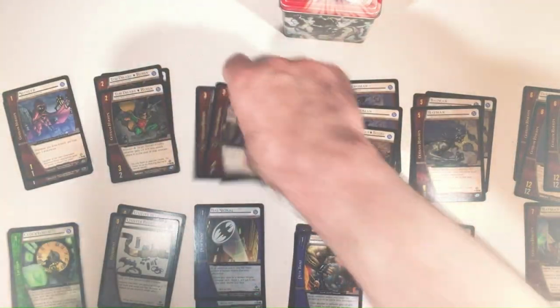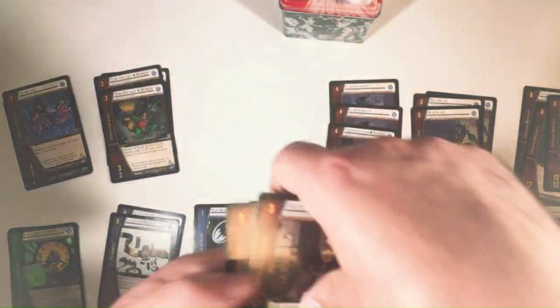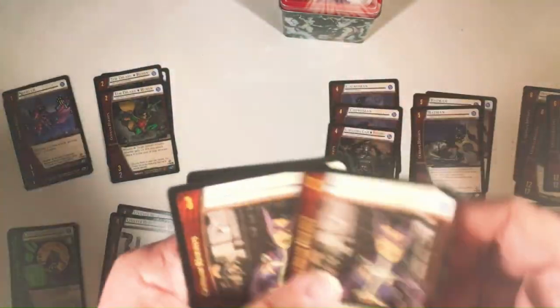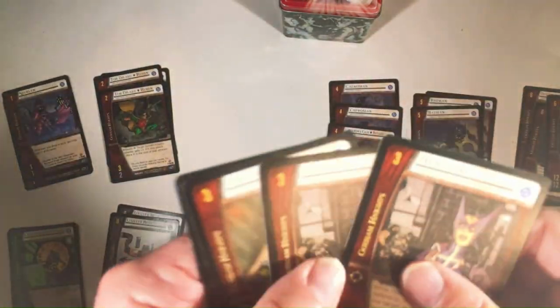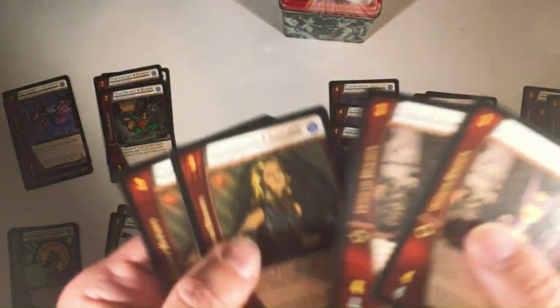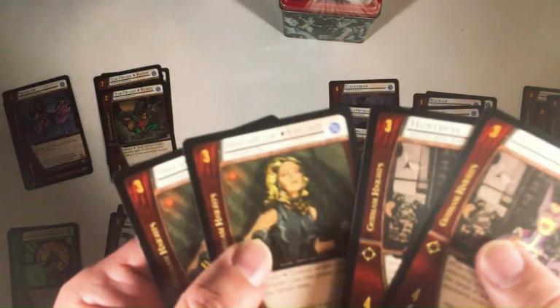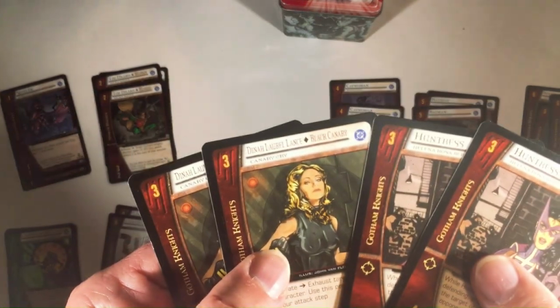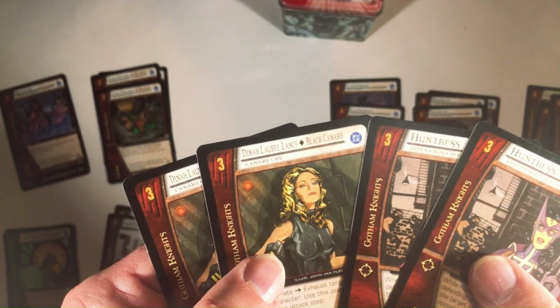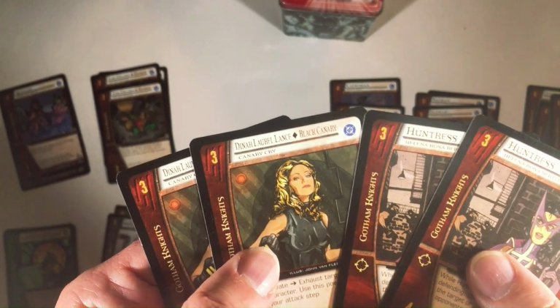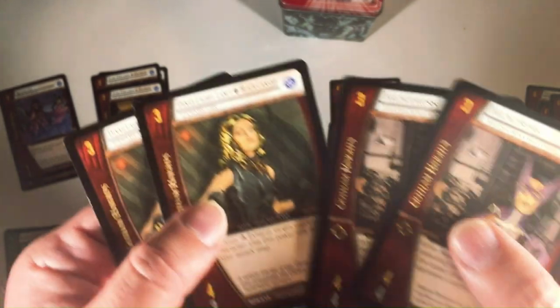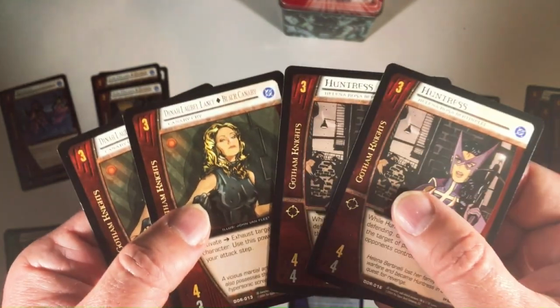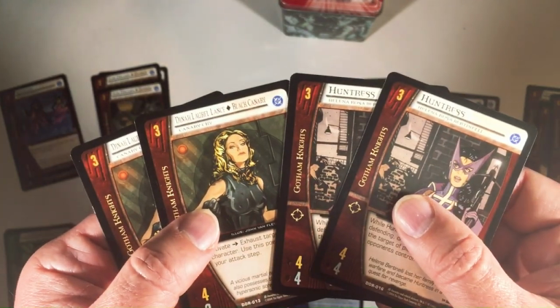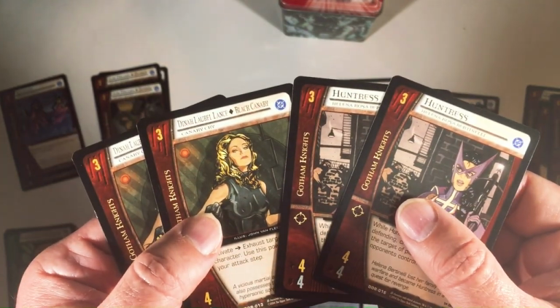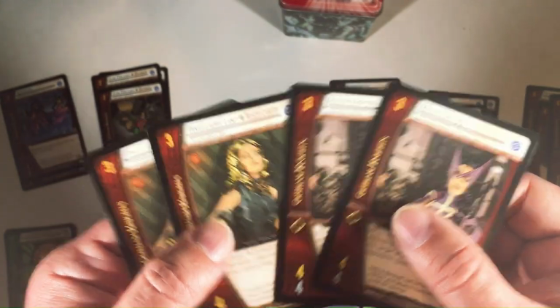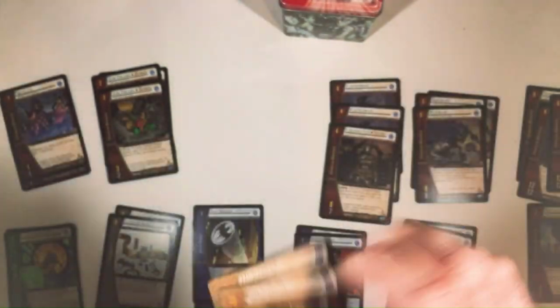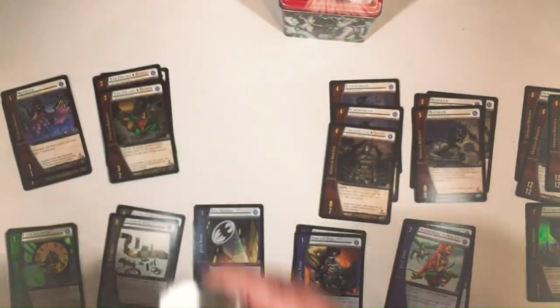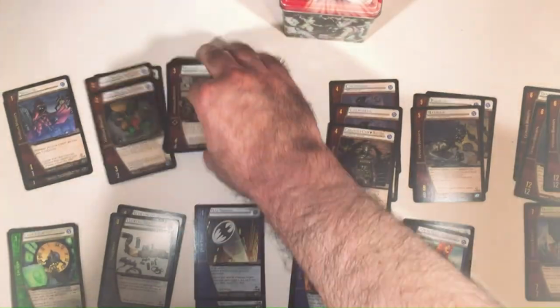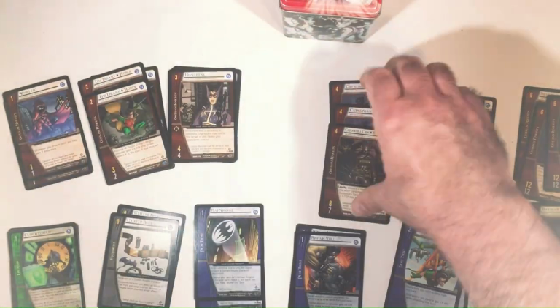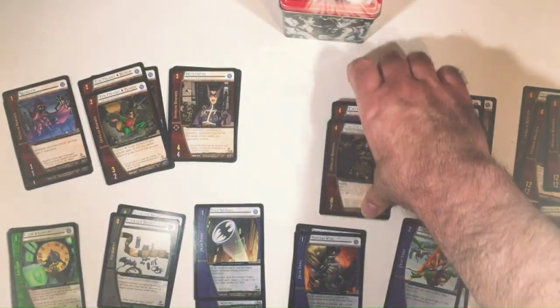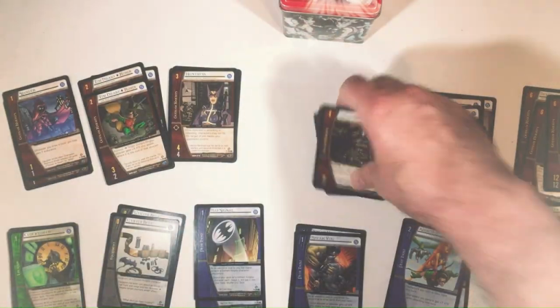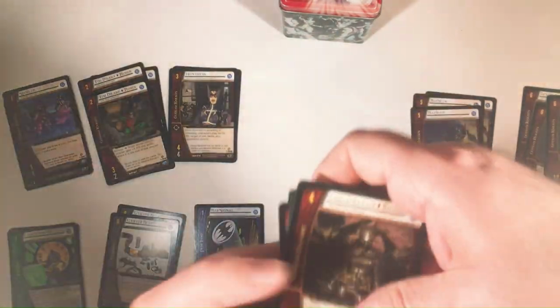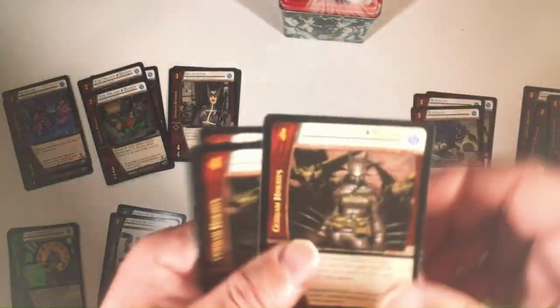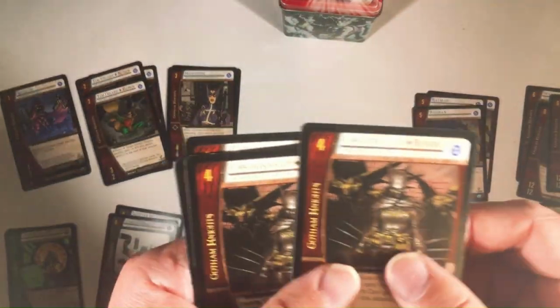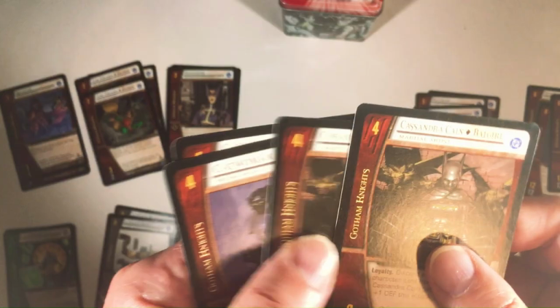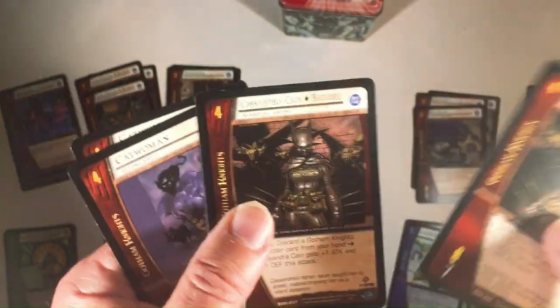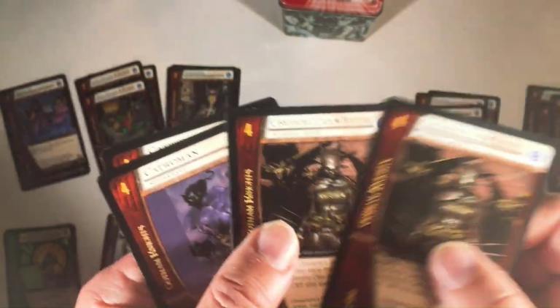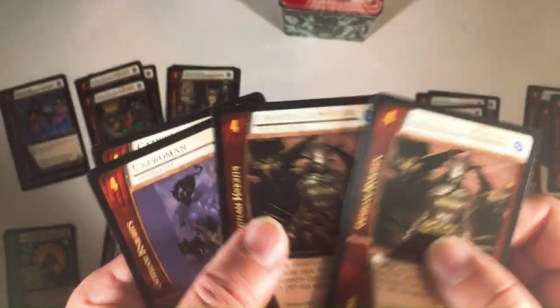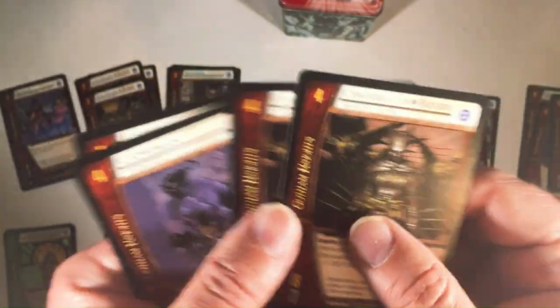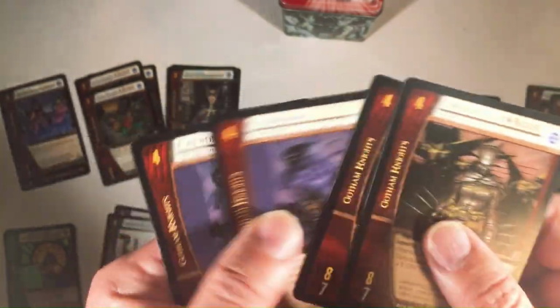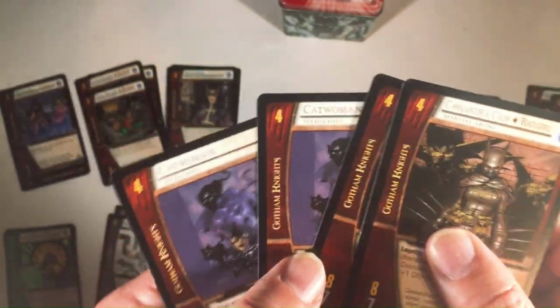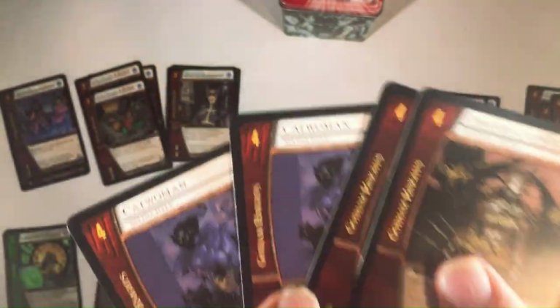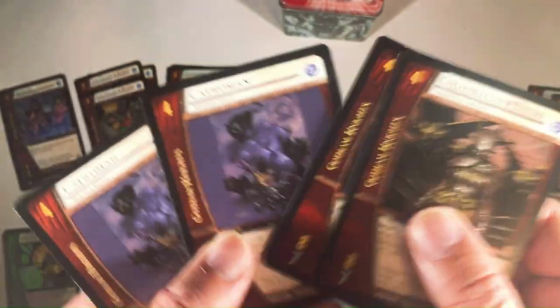Three, we have Huntress and Black Canary. Four, we have Batgirl, Cassandra Cain, and Catwoman.